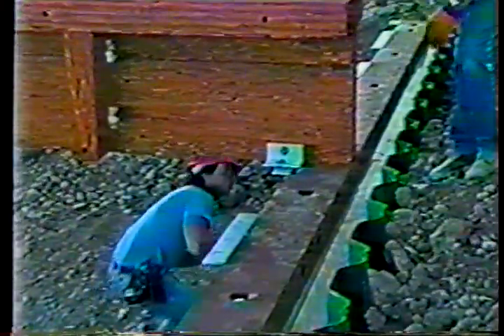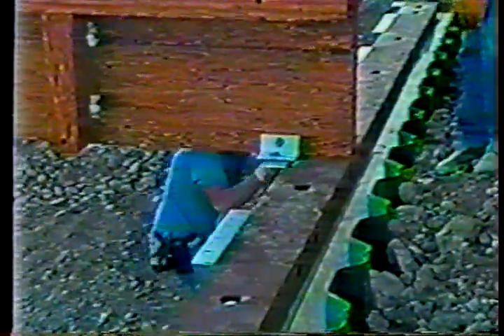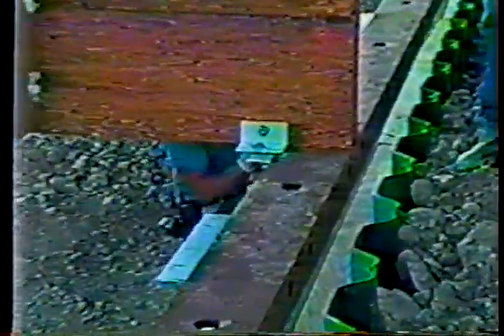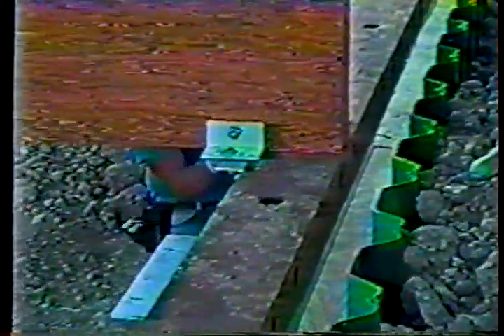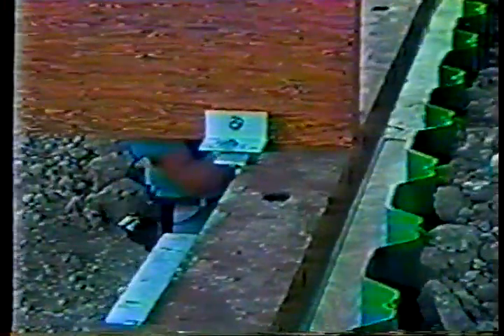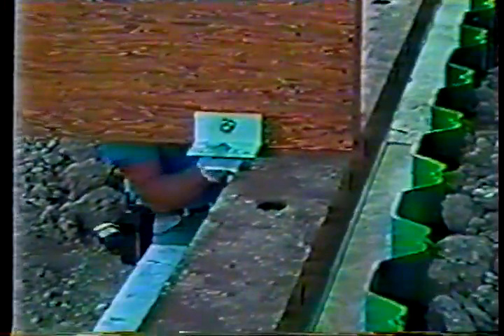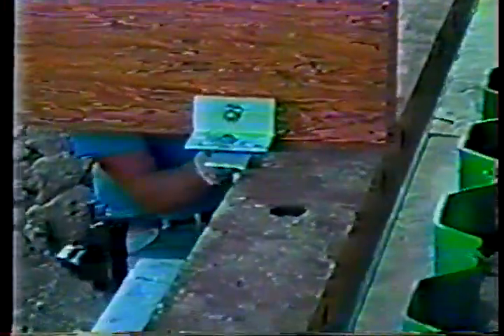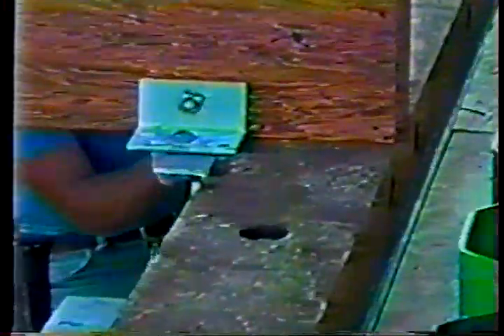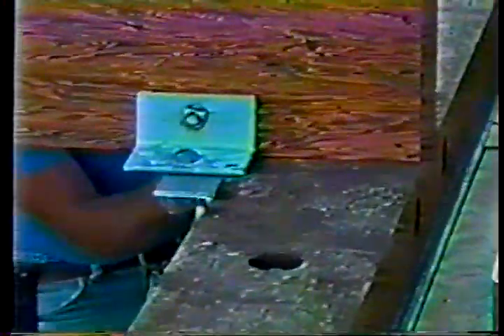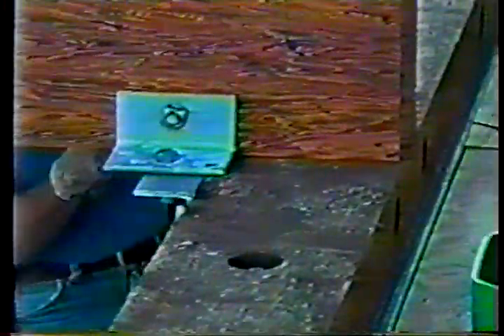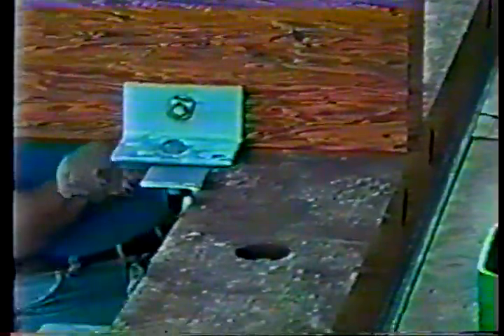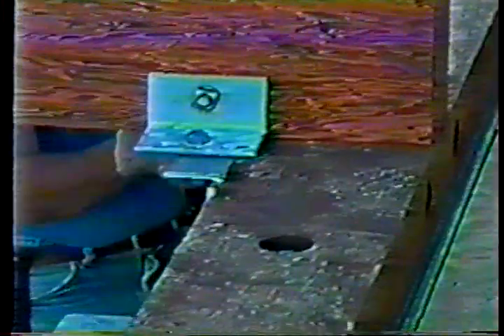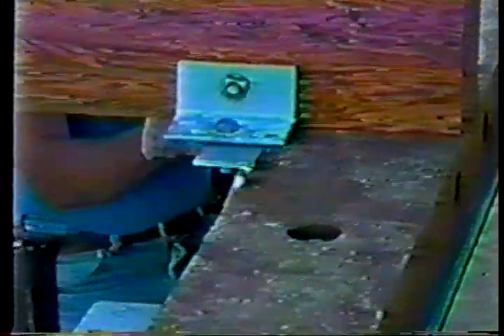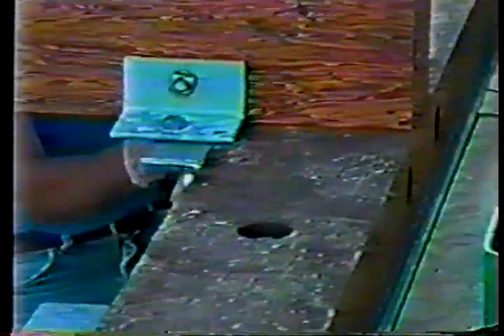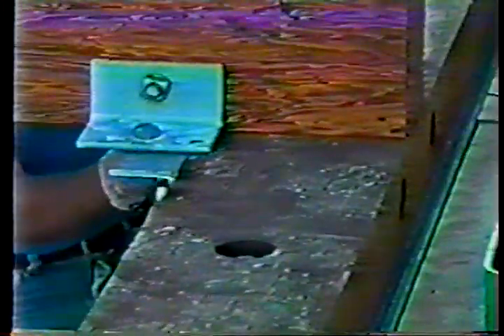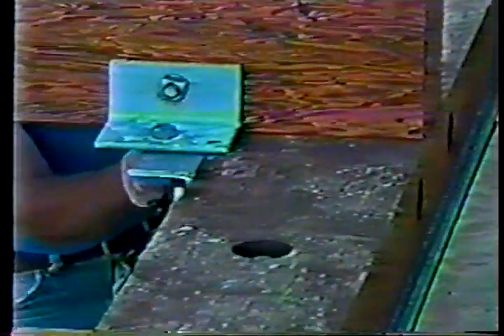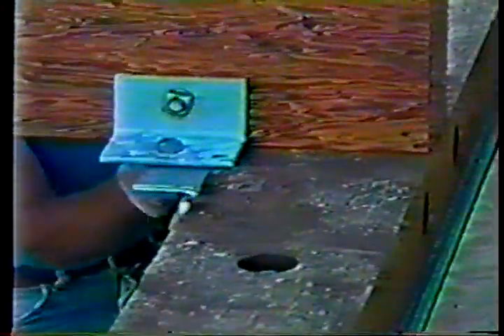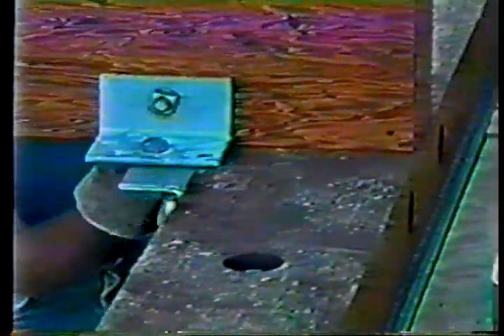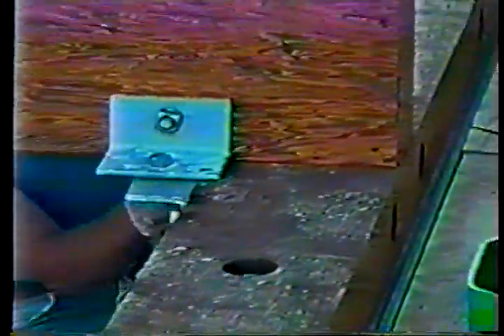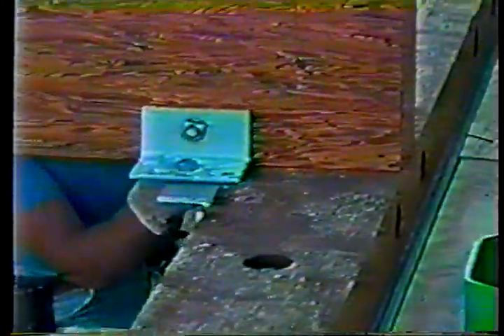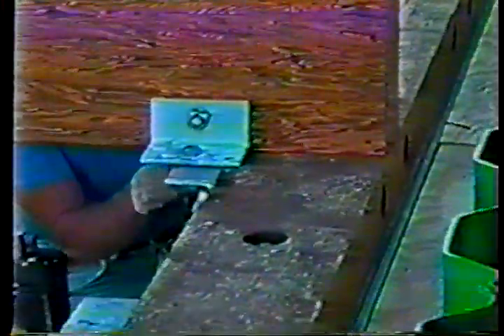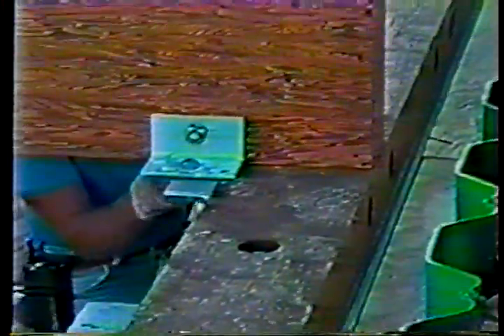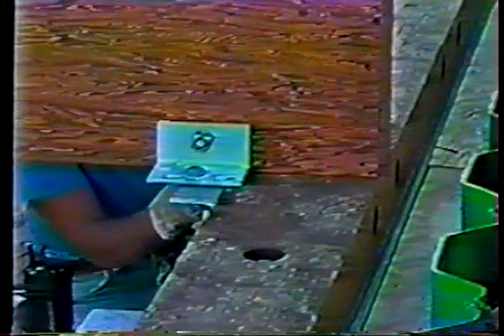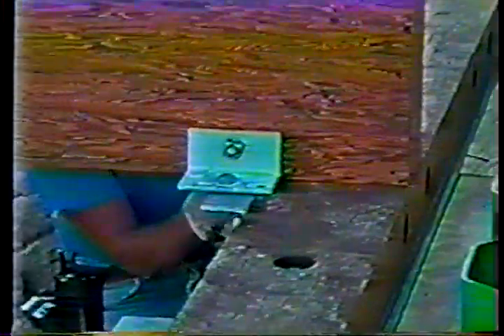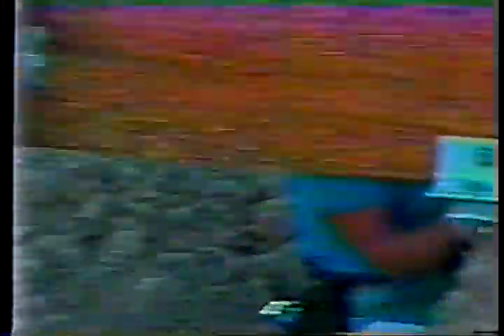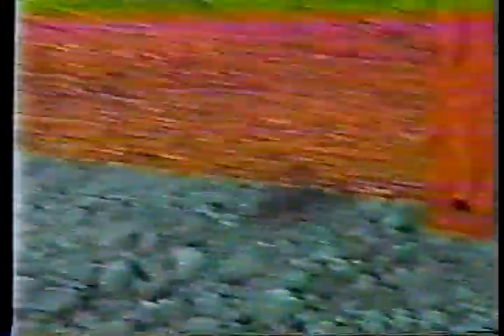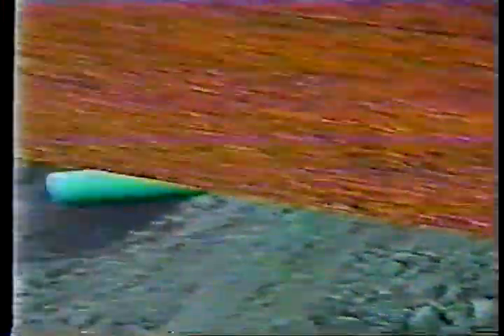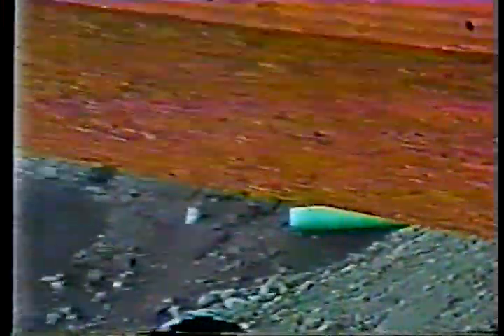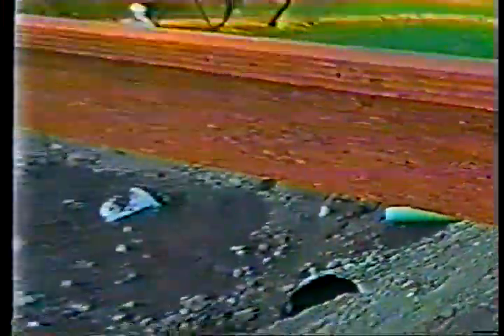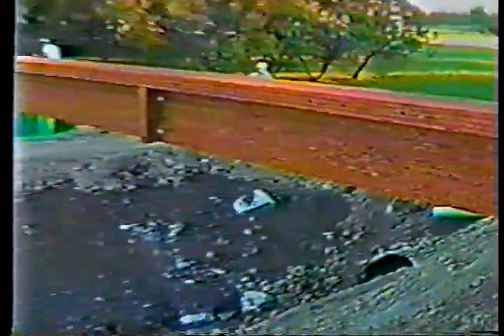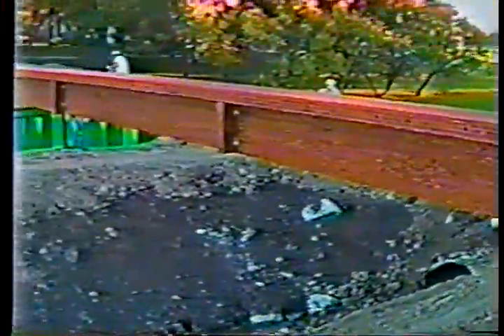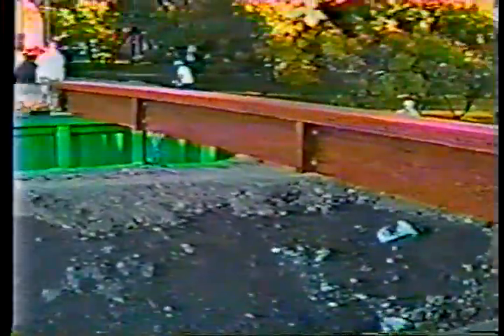A timber sill is typical for attaching the beams to the abutment; however, steel bearing plates have also been used. The sill cap can easily be attached to timber, steel, or concrete abutments. Existing abutments can also be reused if they are in good condition.